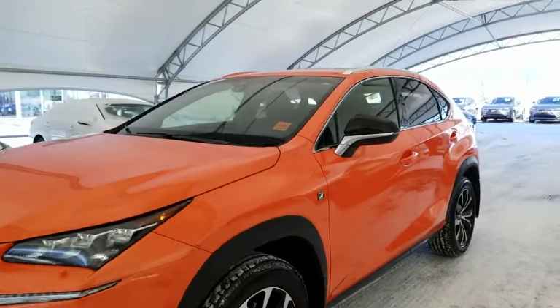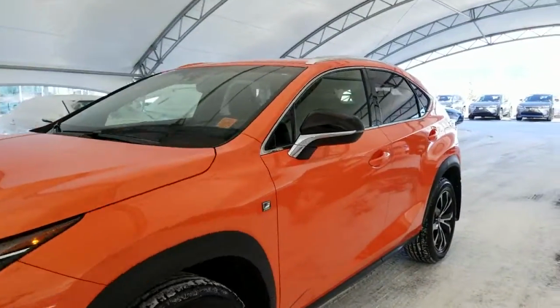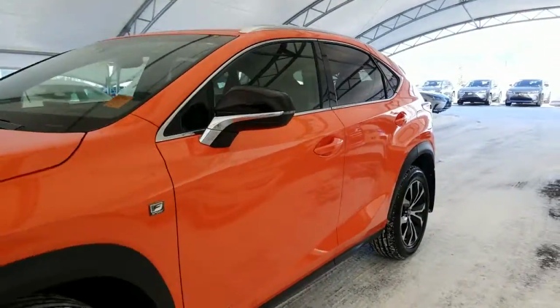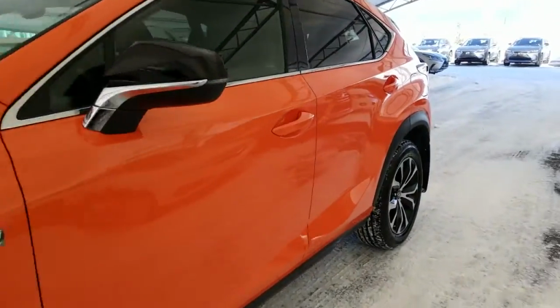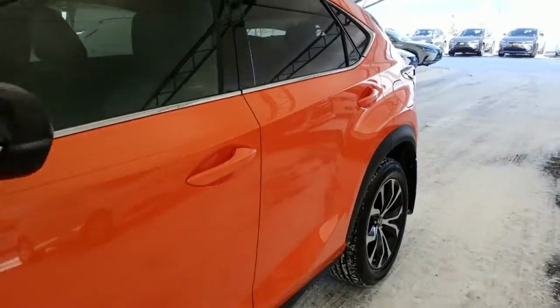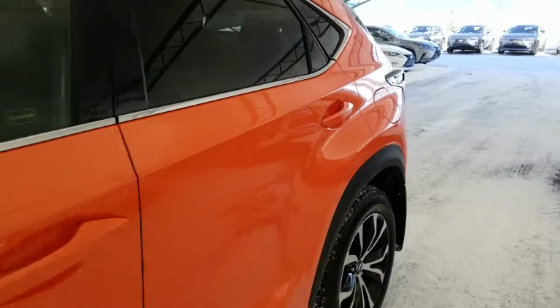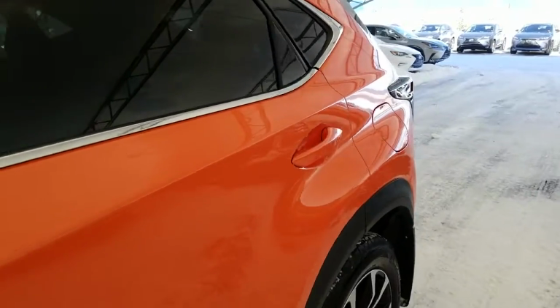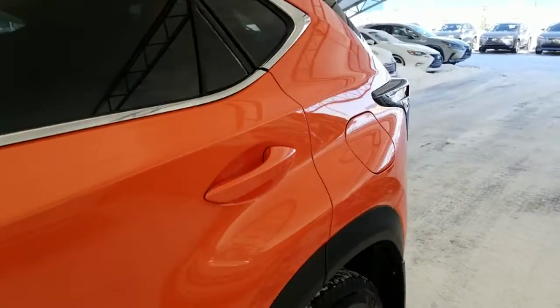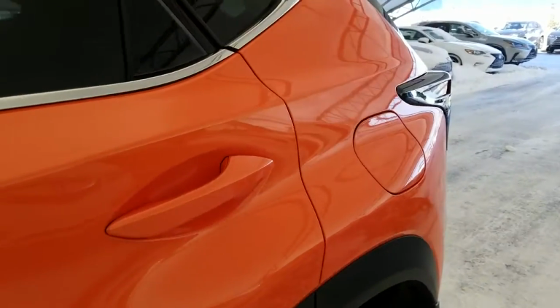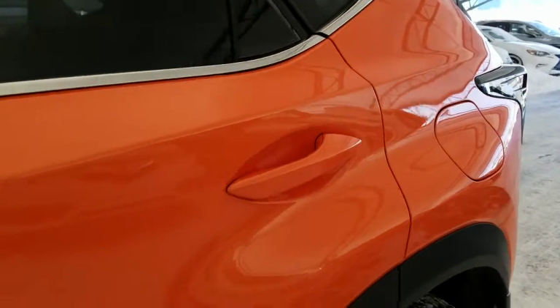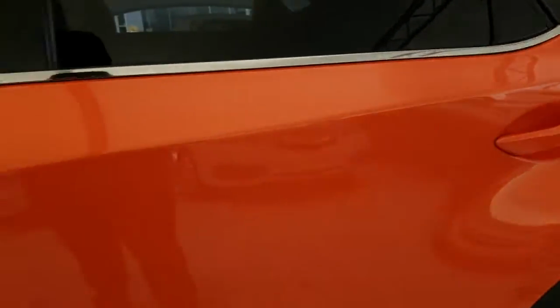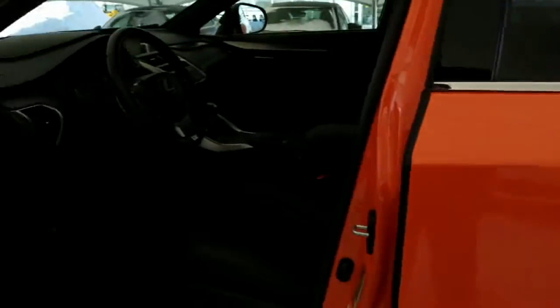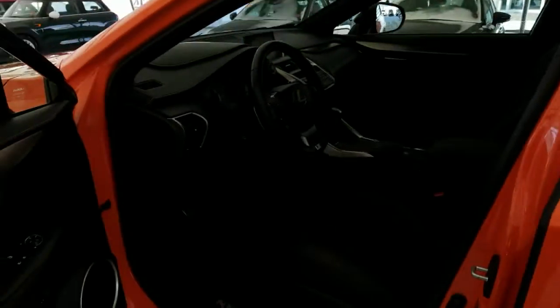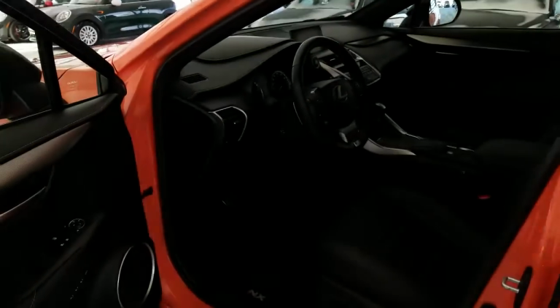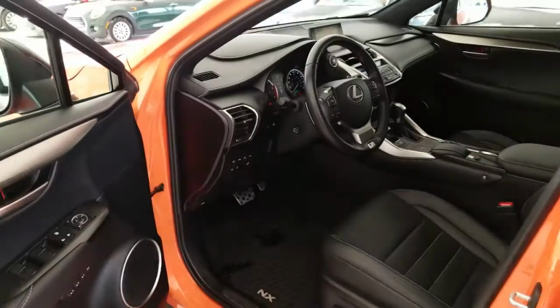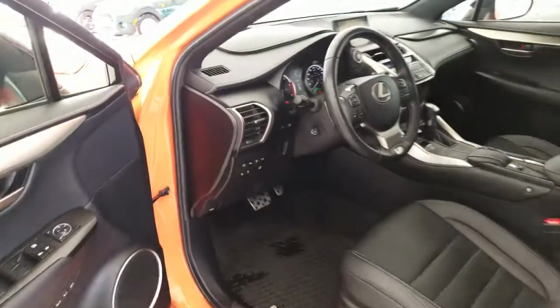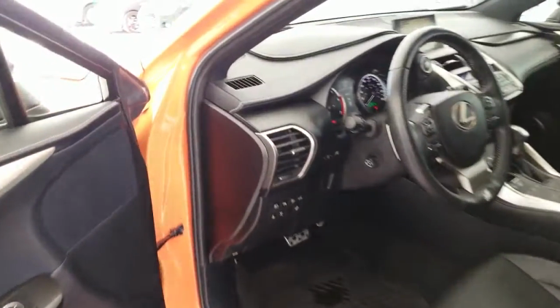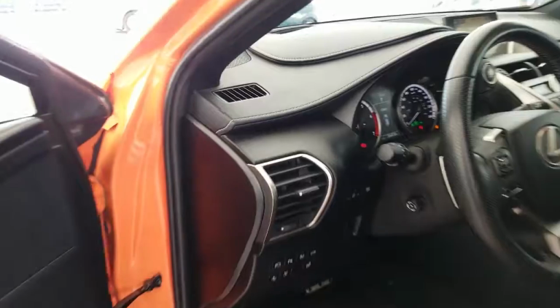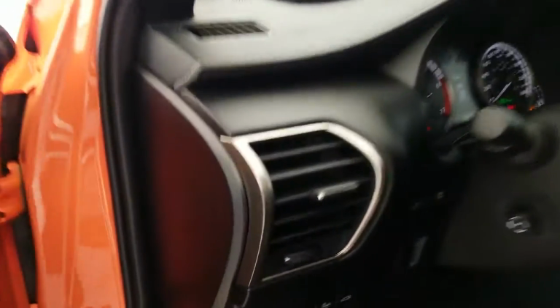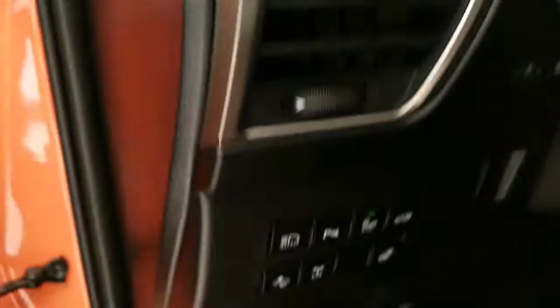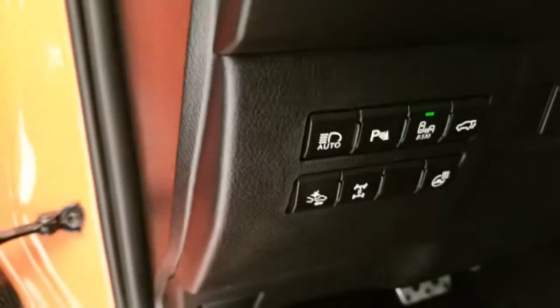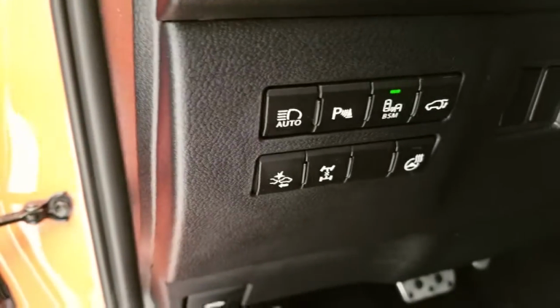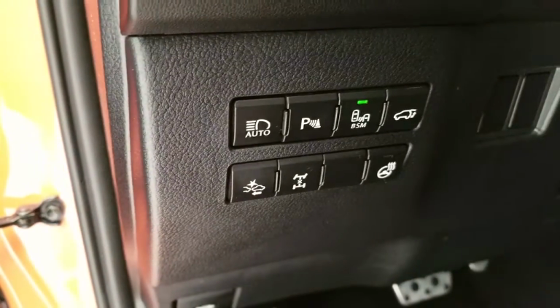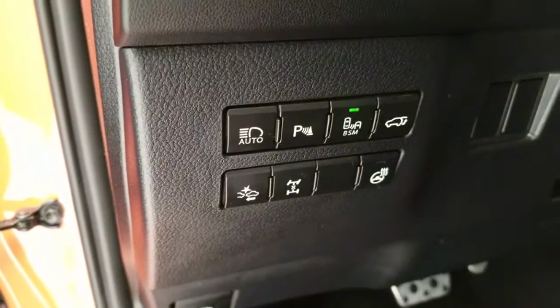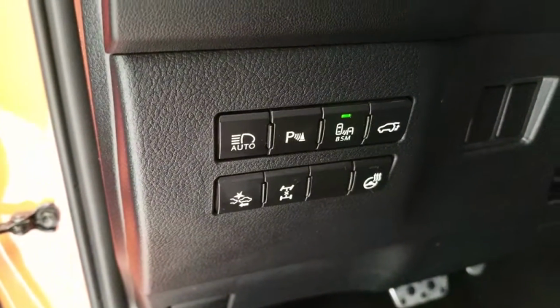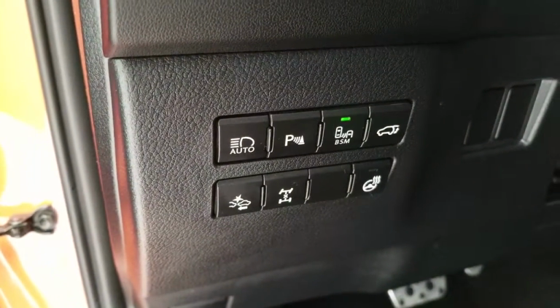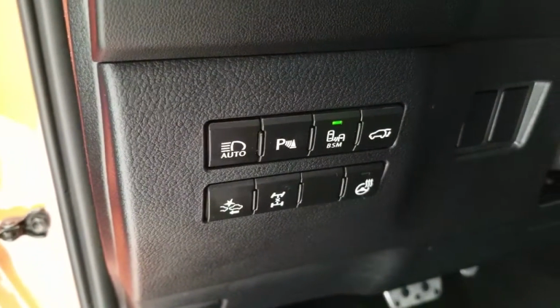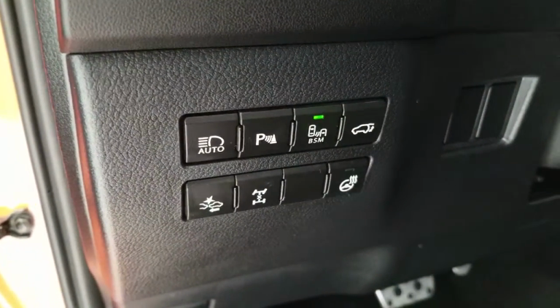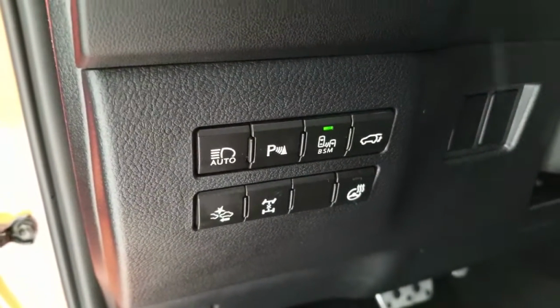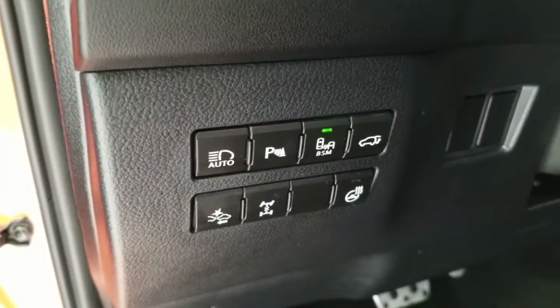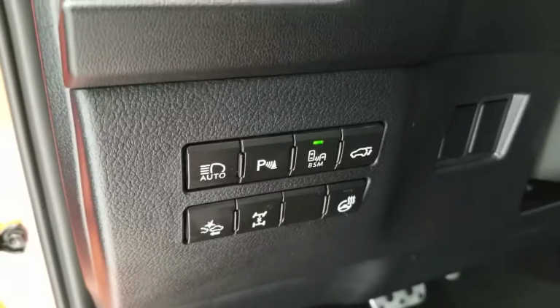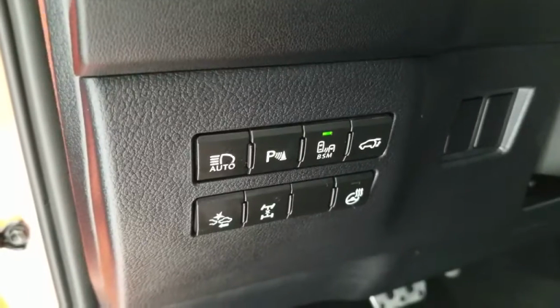Keyless entry with push or start ignition, automatic high beam, park assist sensor switch, blind spot monitor with rear cross traffic alert.